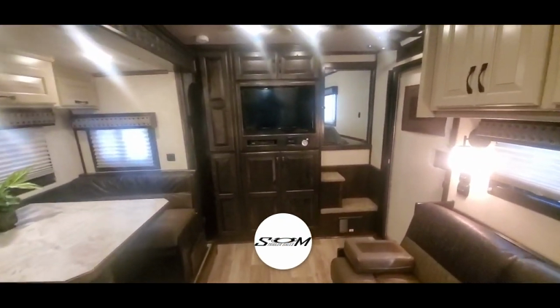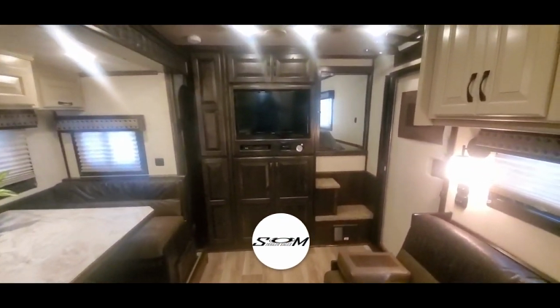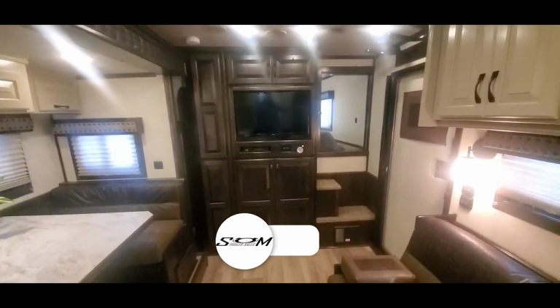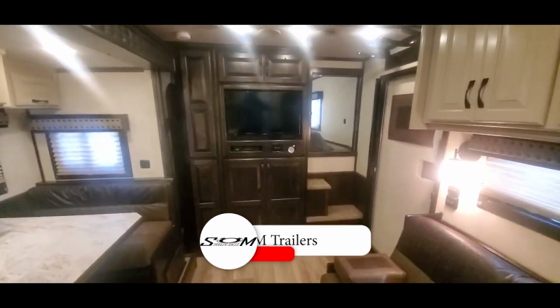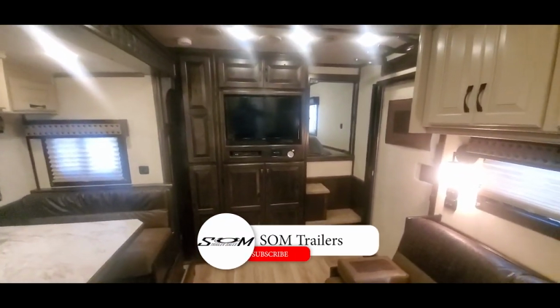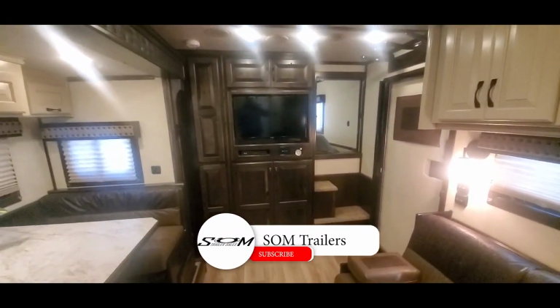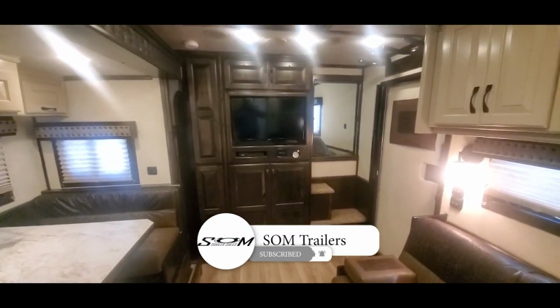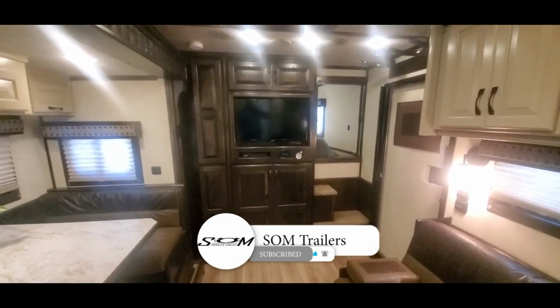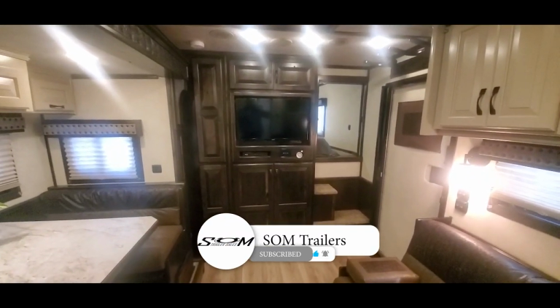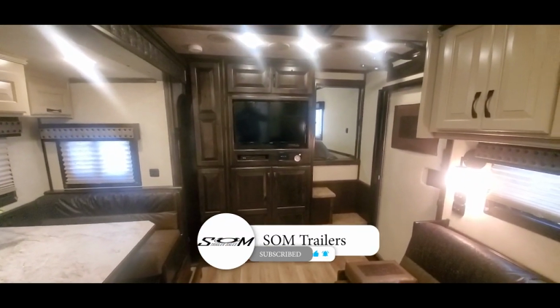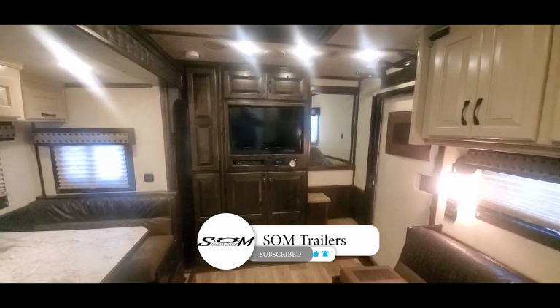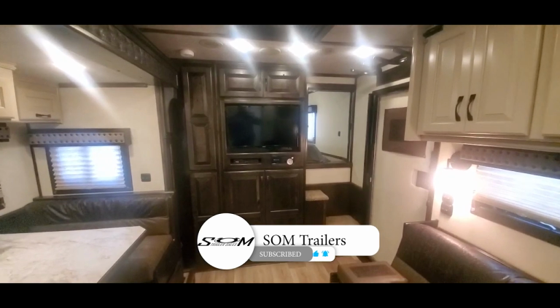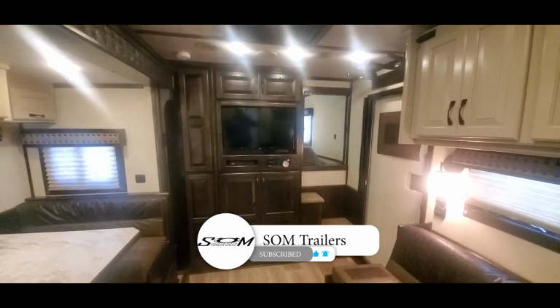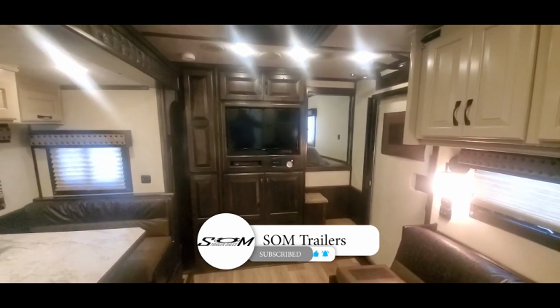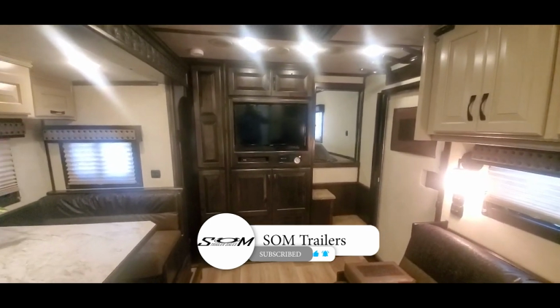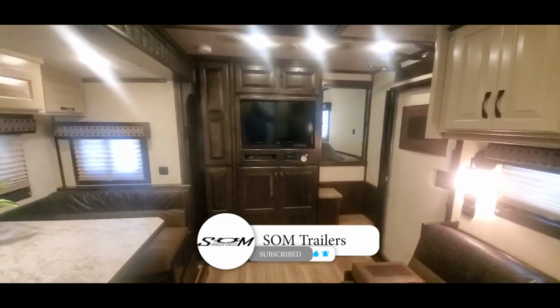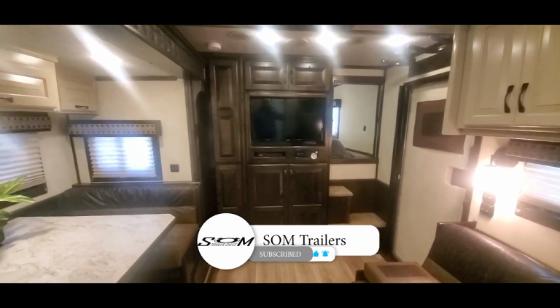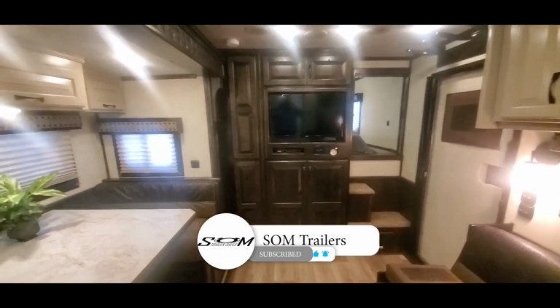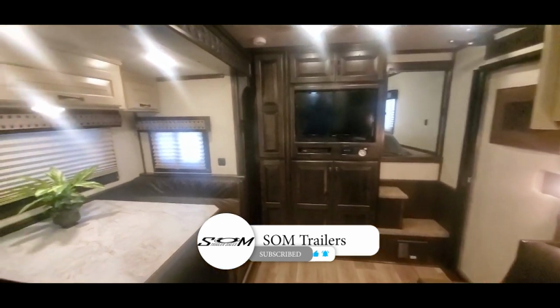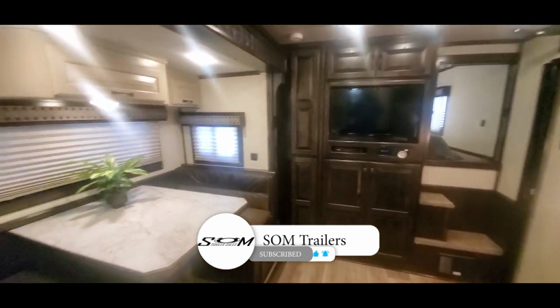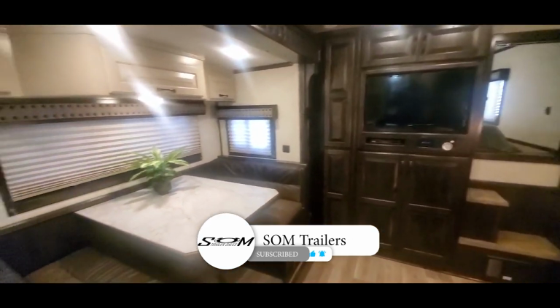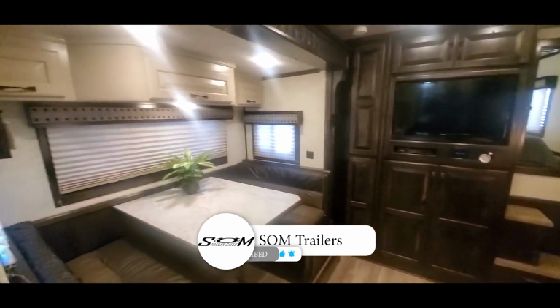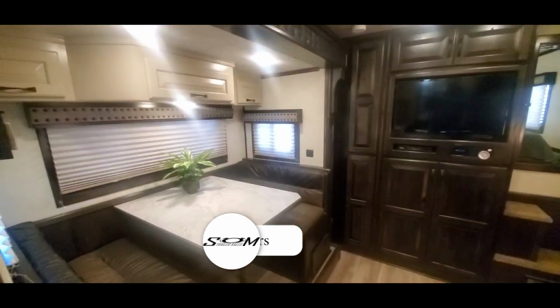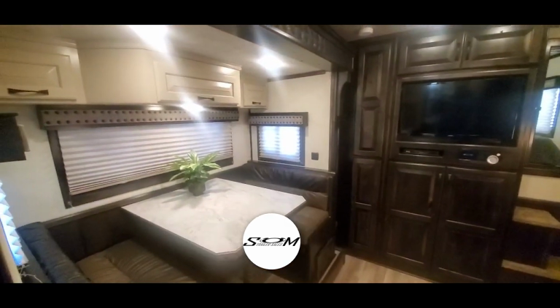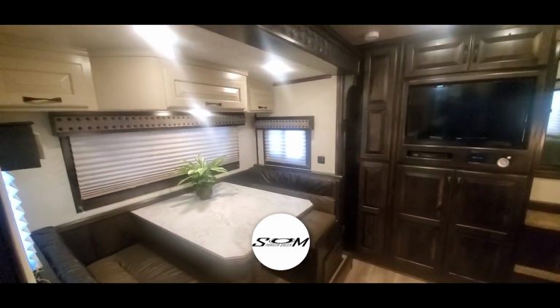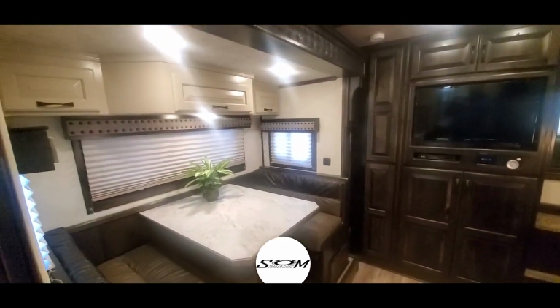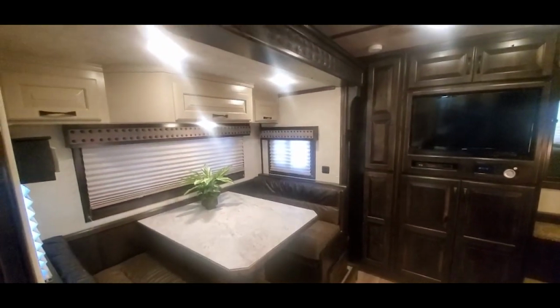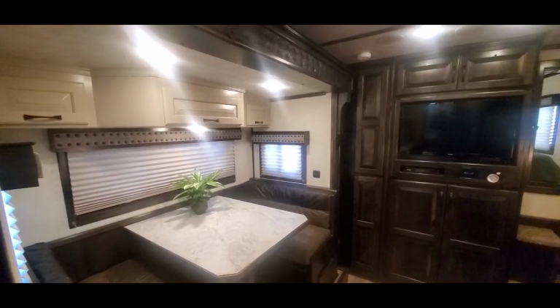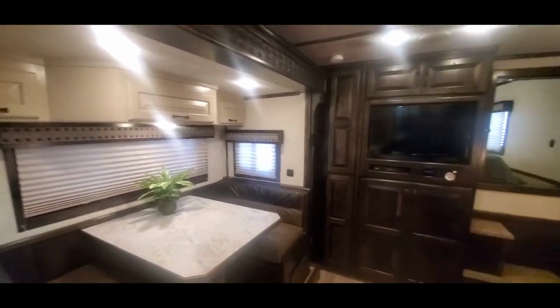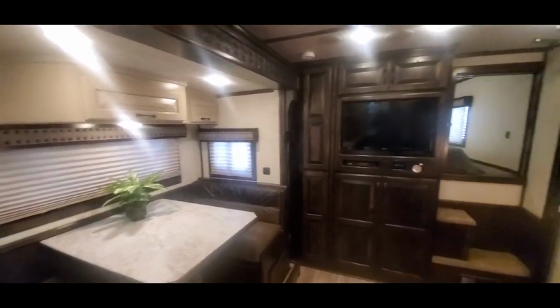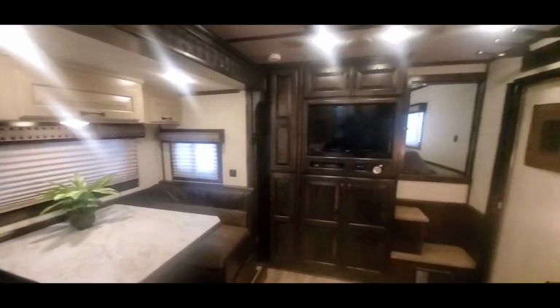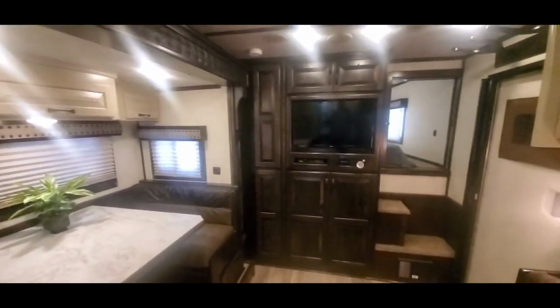We did upgrade the faucets in this trailer as well. Before we go, do us a favor — hit that like and subscribe button. You'll get instant notifications when we post new and used inventory. Check us out at SOMTrailers.com. Thanks for watching.